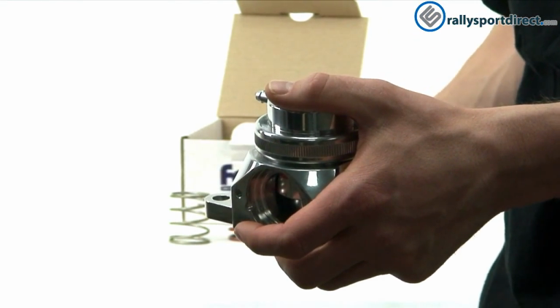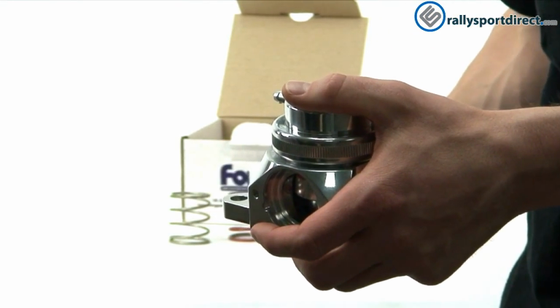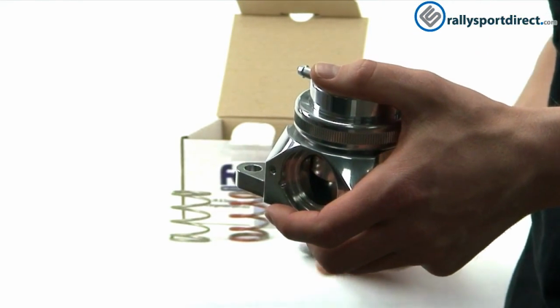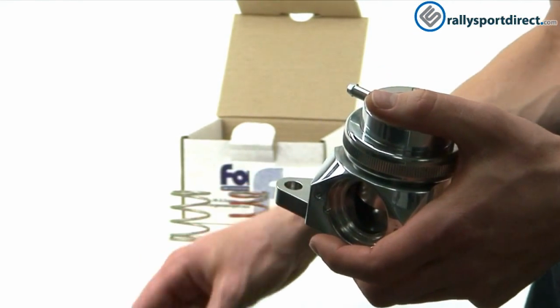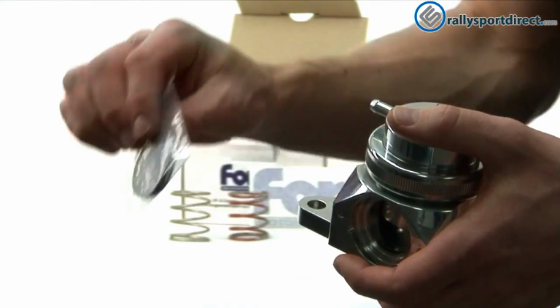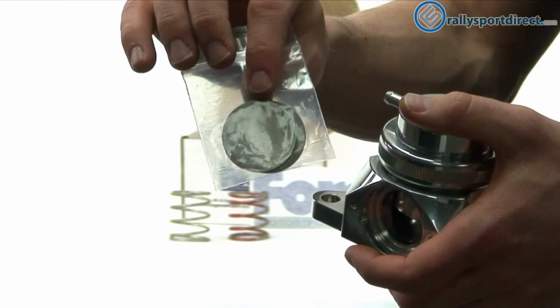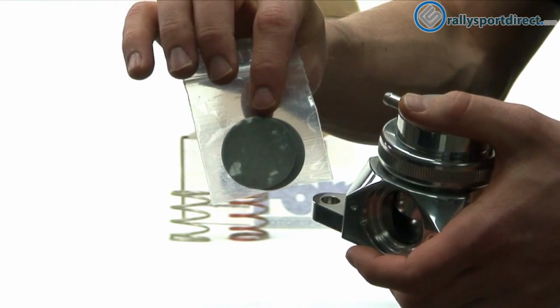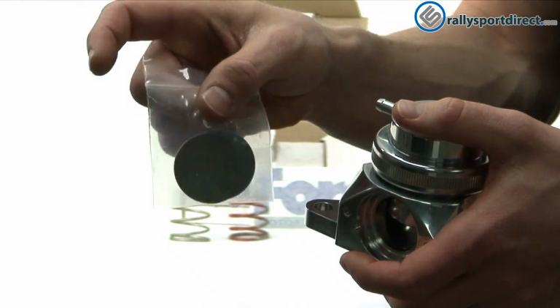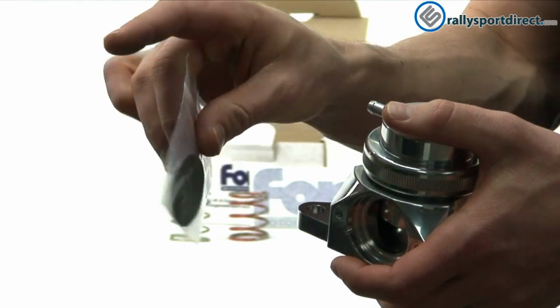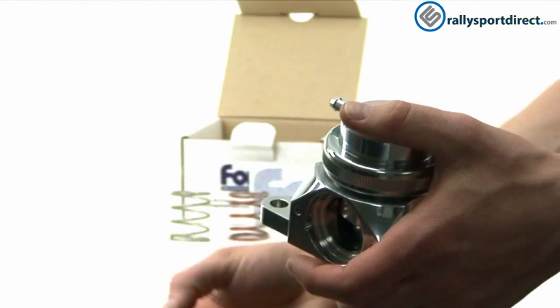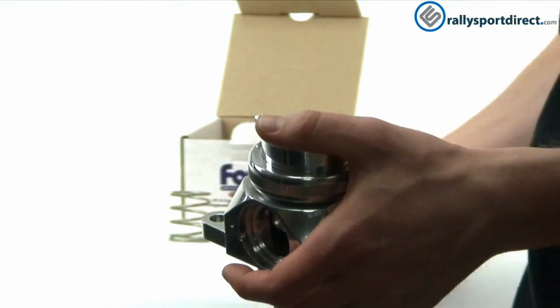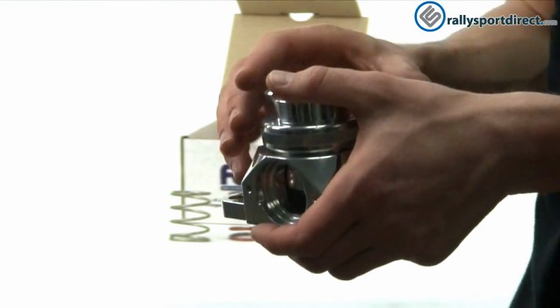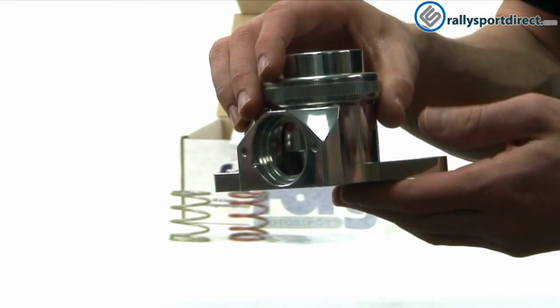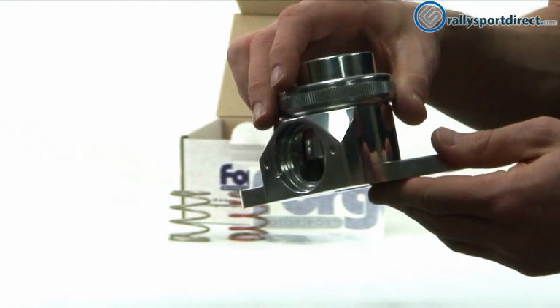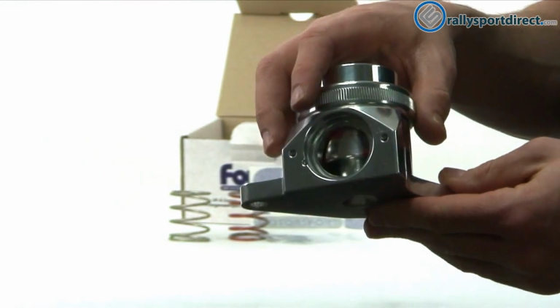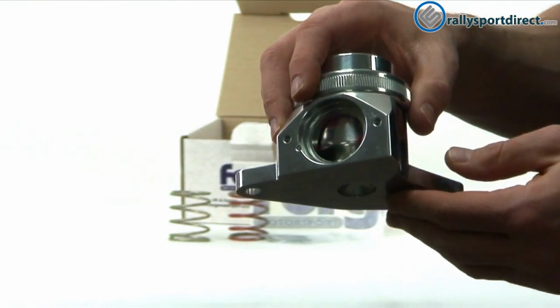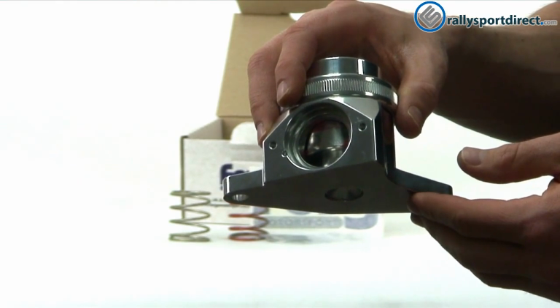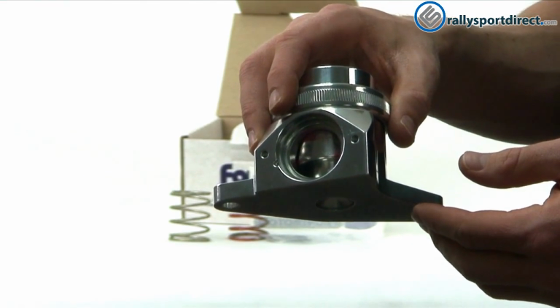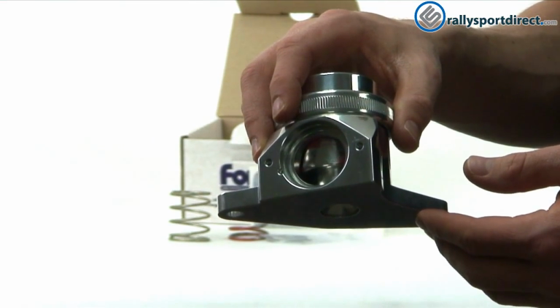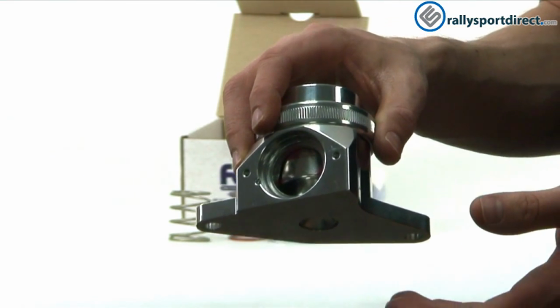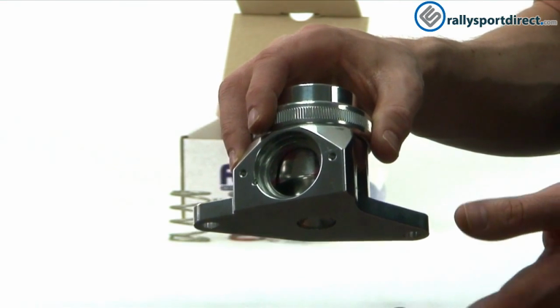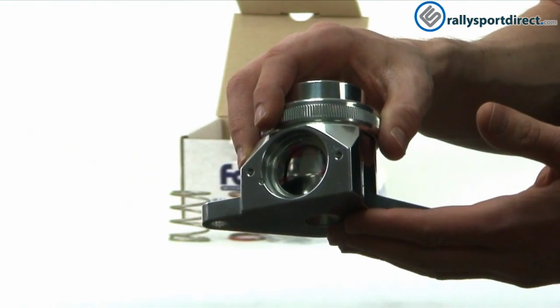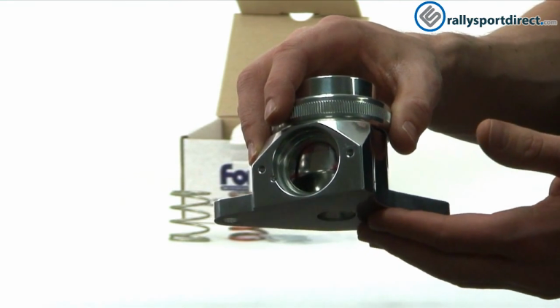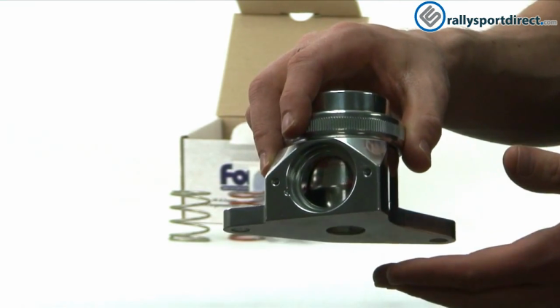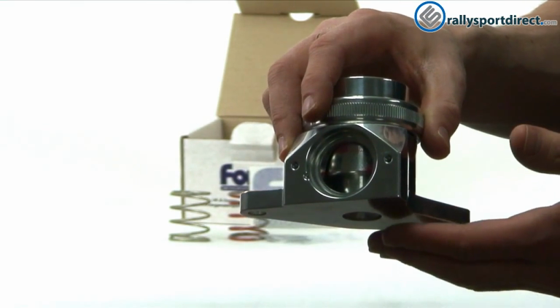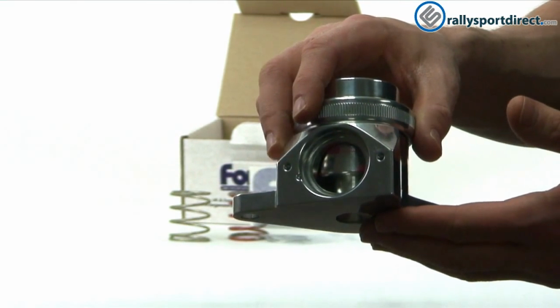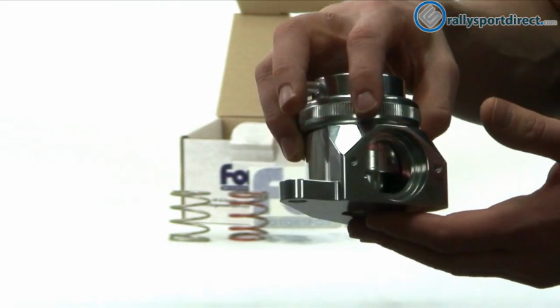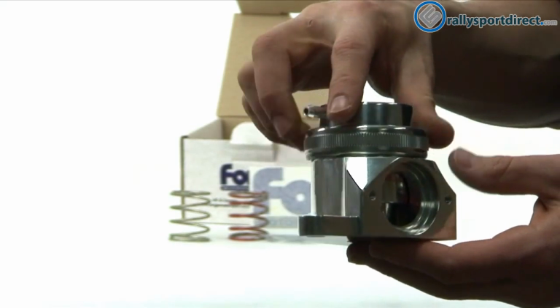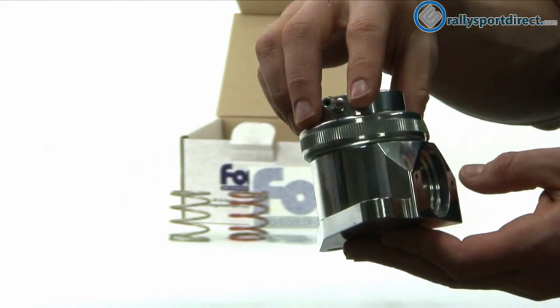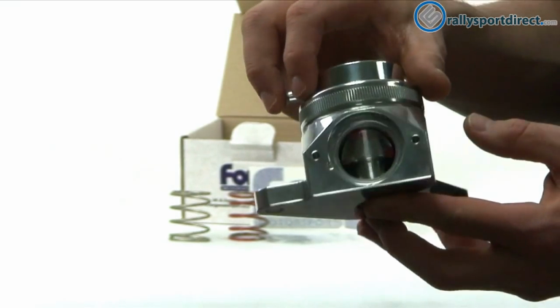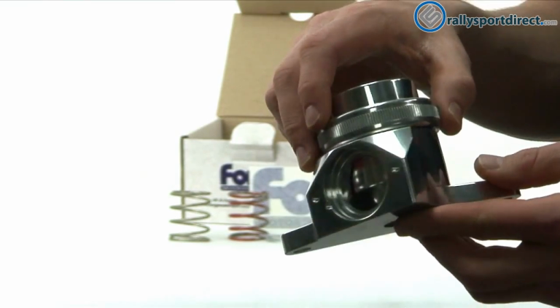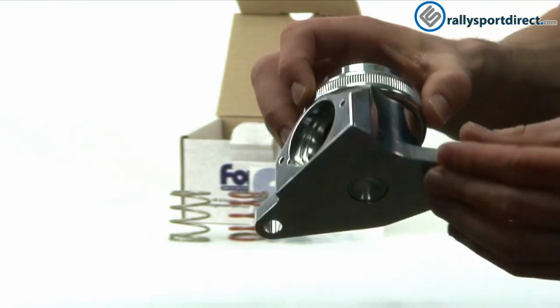If you need a little bit more tension than that, they also come with spacers as well. This is going to be a great upgrade for anybody looking to get rid of their stock unit. It's going to be able to handle a lot more boost and also looks better in the car as well.